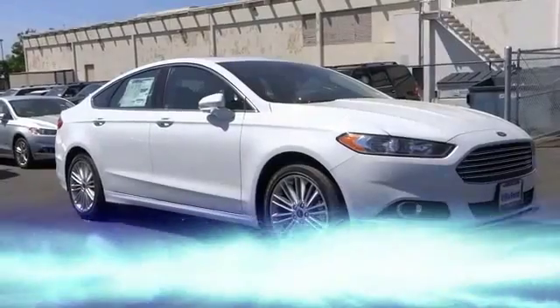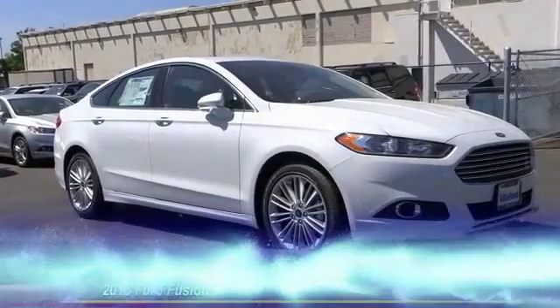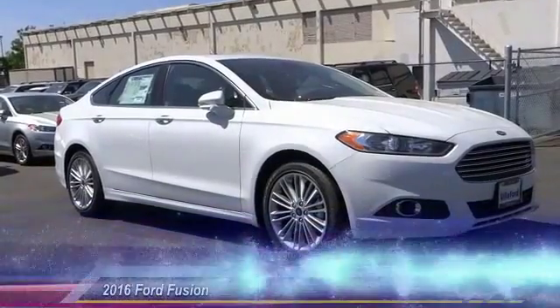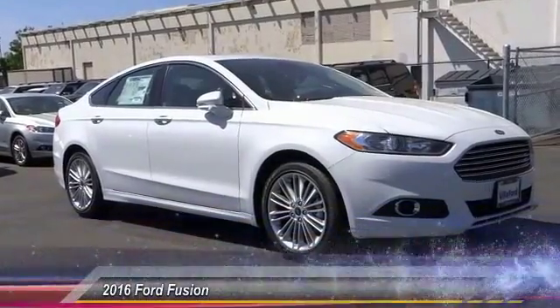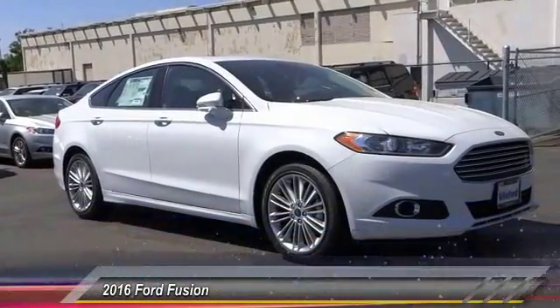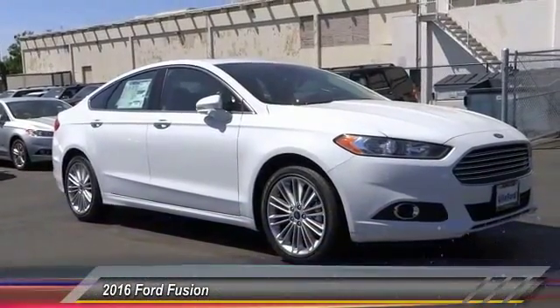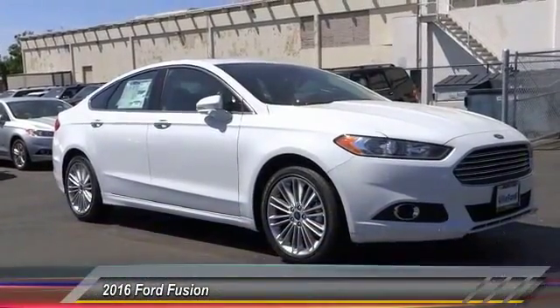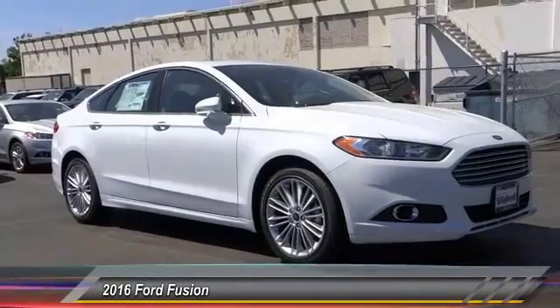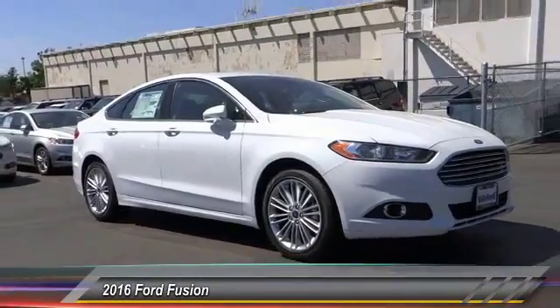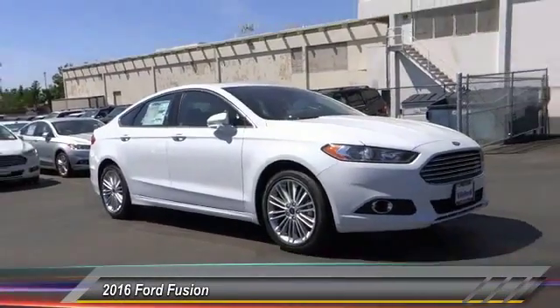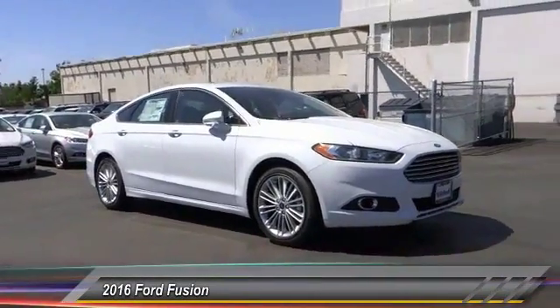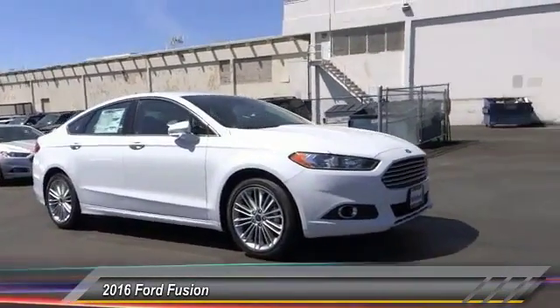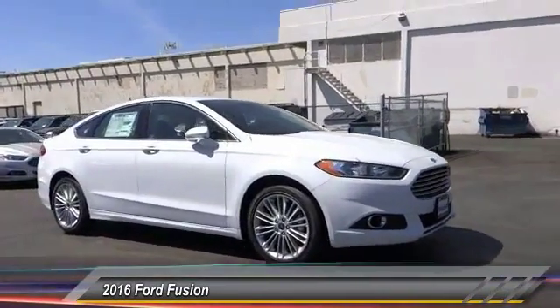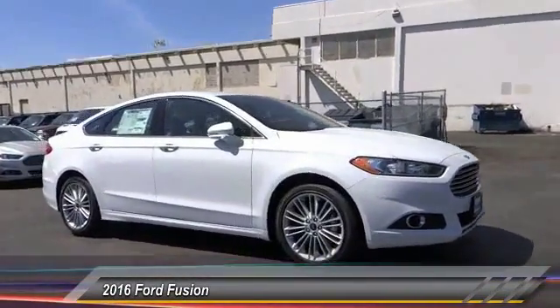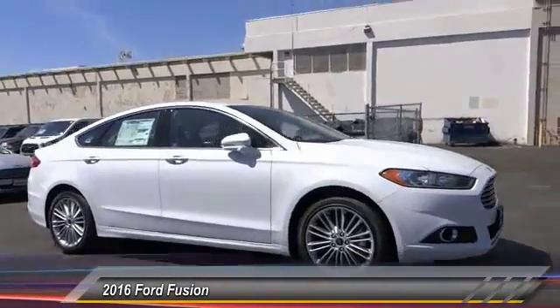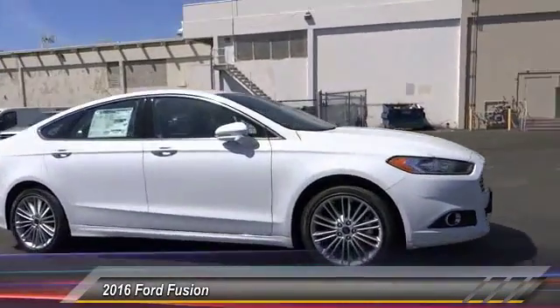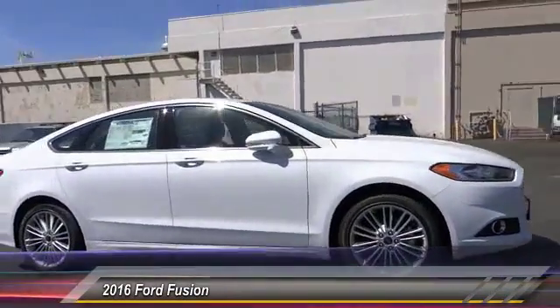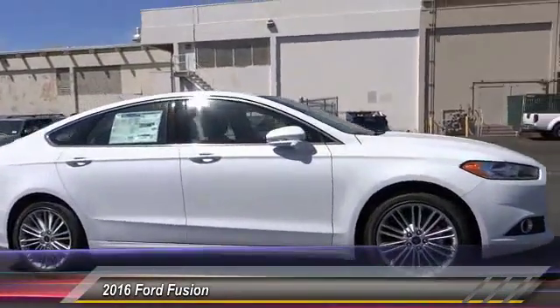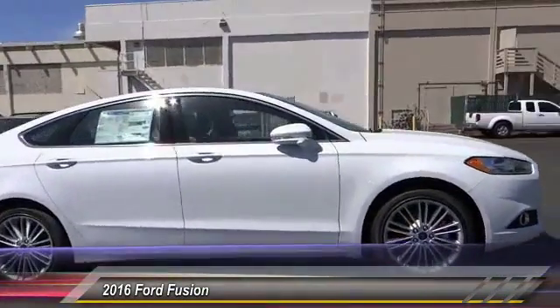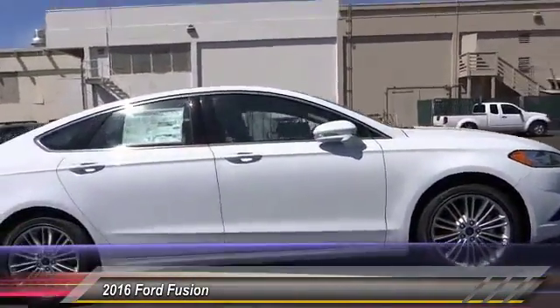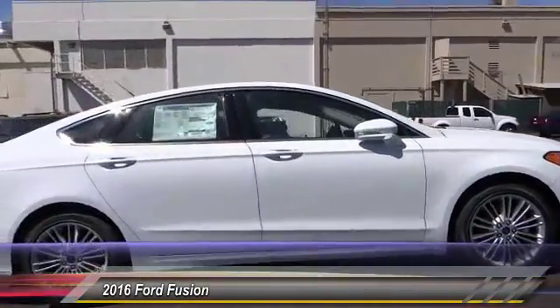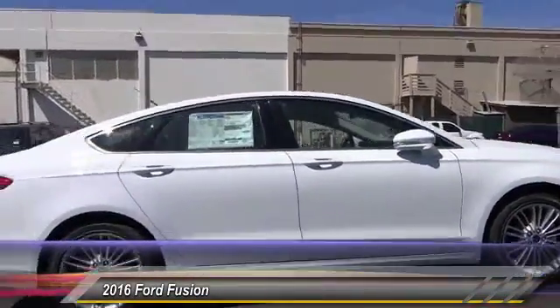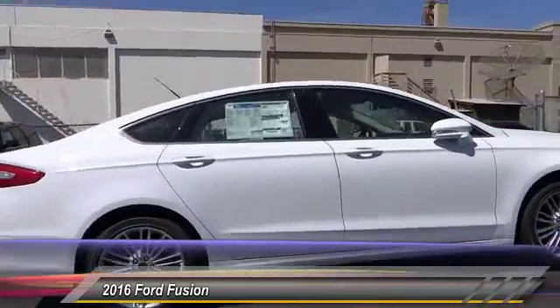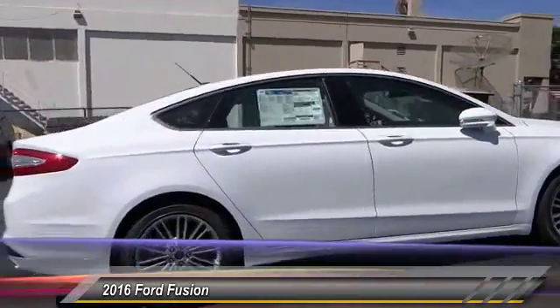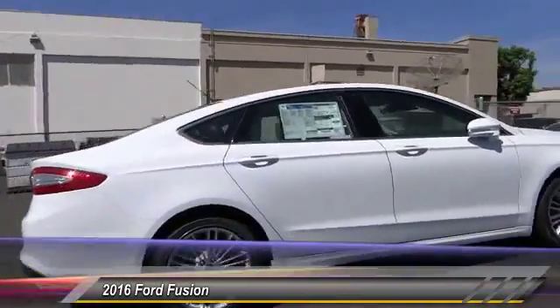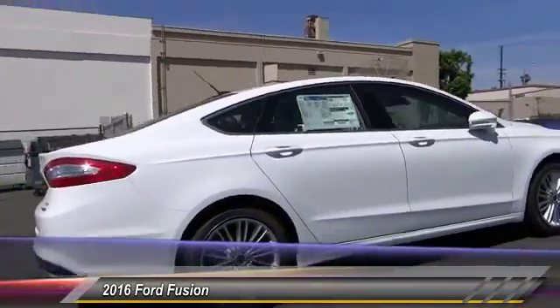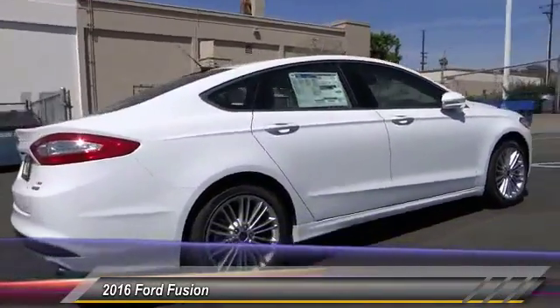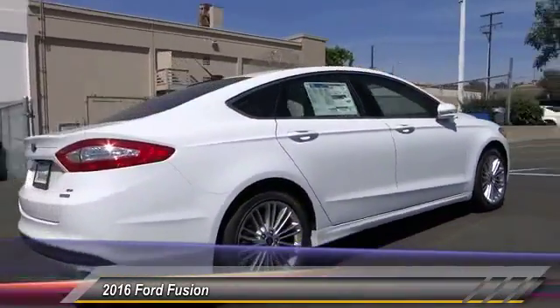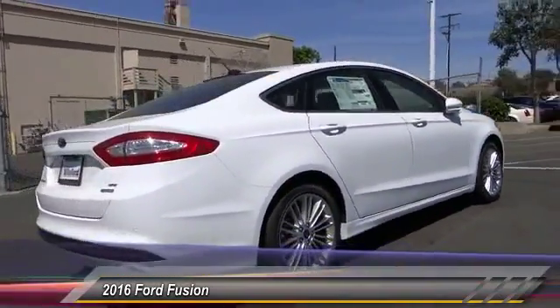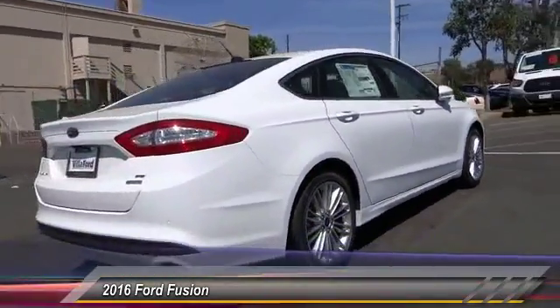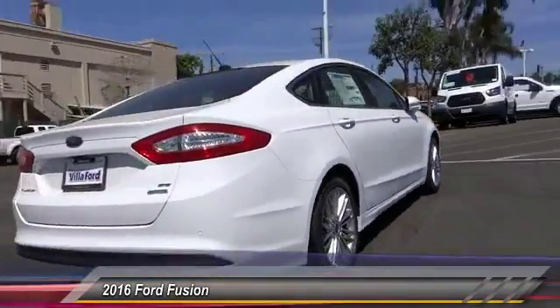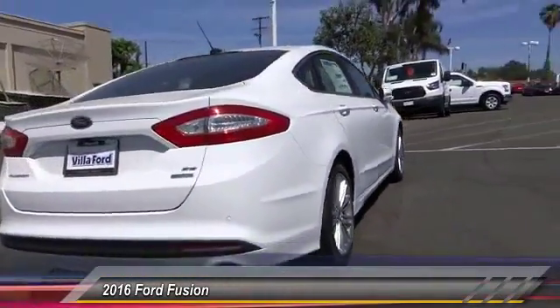2016 Fusion. You can have both impressive power and great economy in a Fusion, and it is priced below $35,000. This vehicle has less than 100 miles.